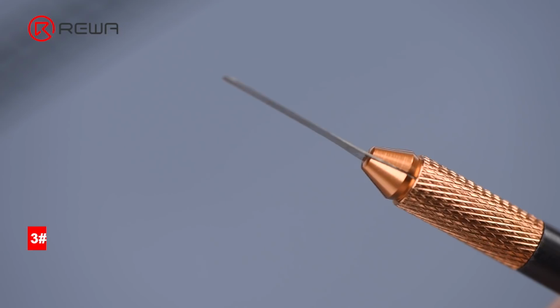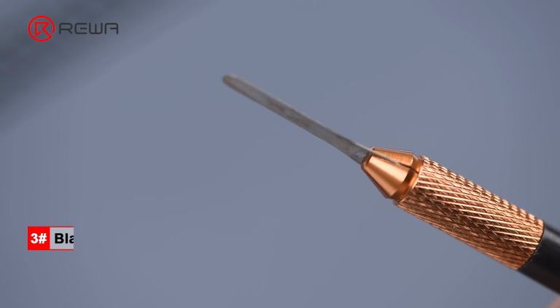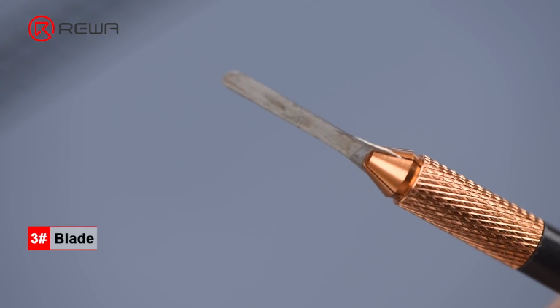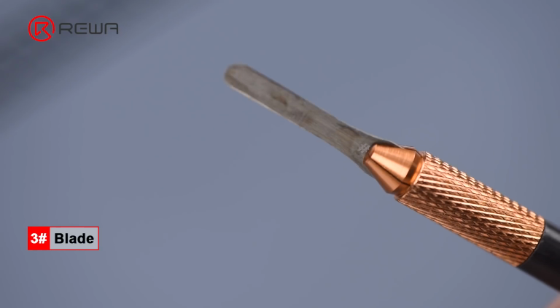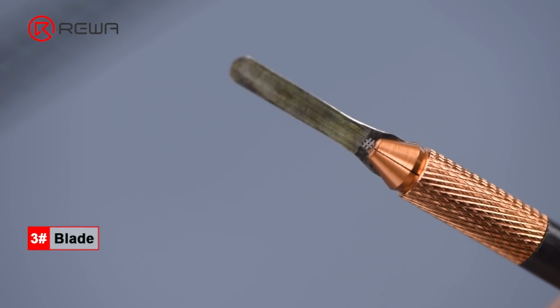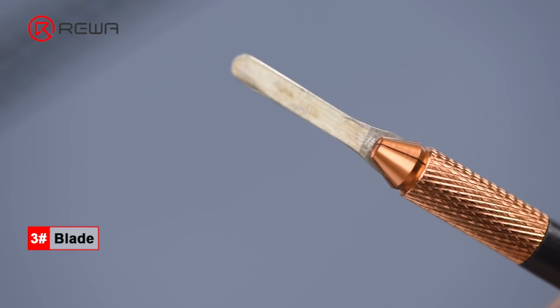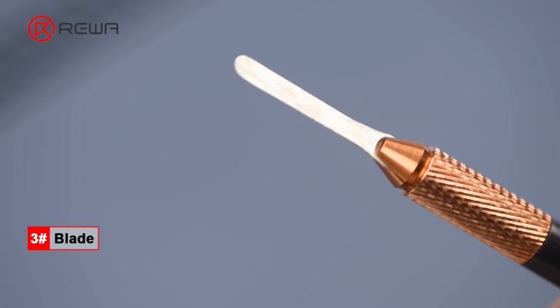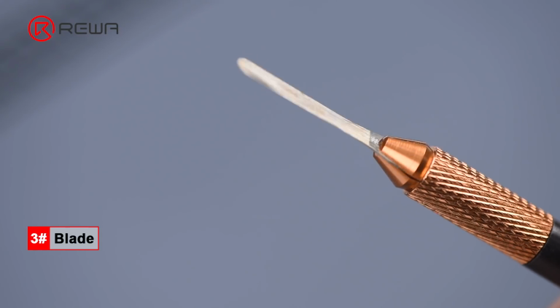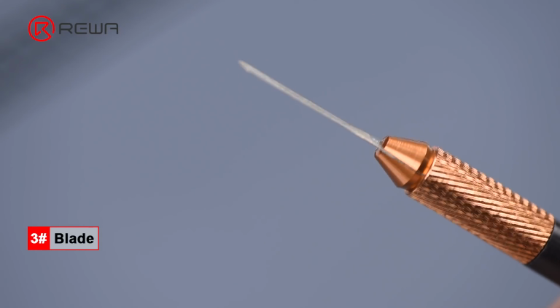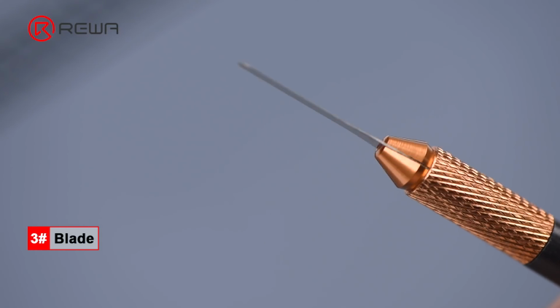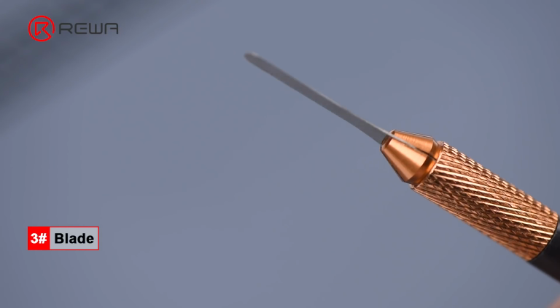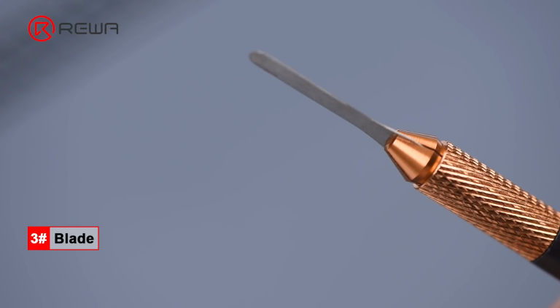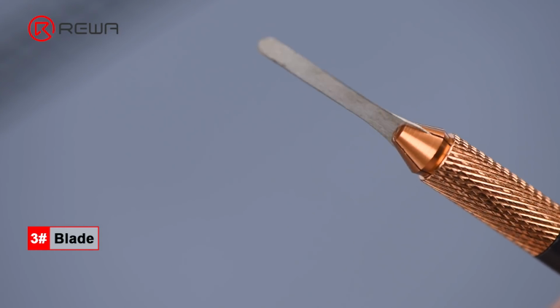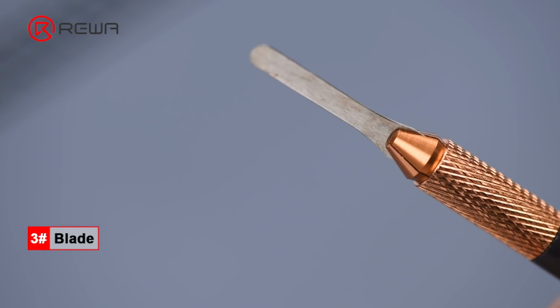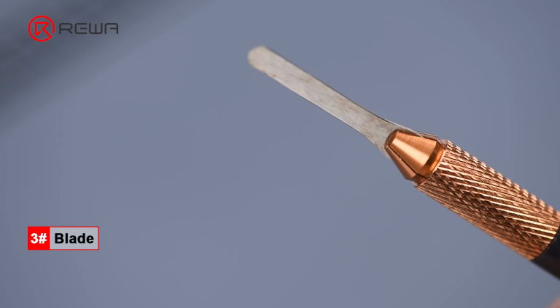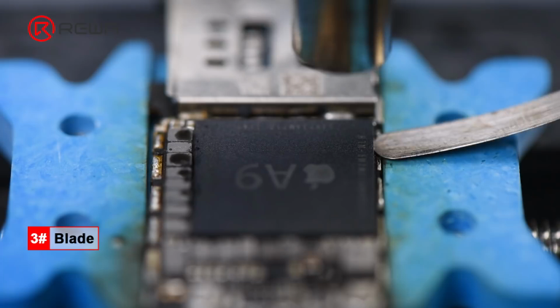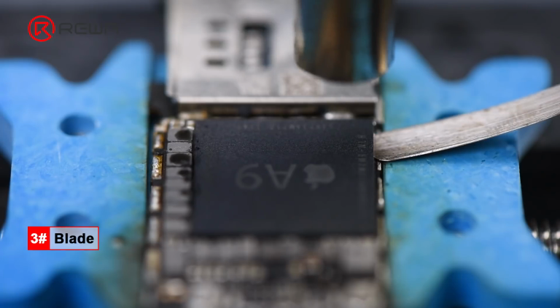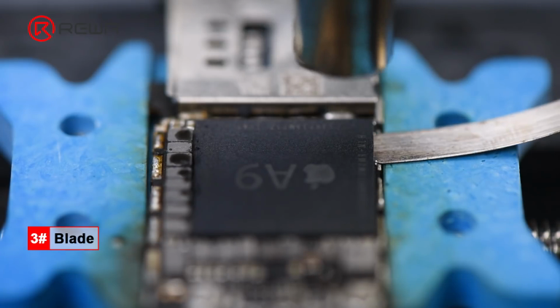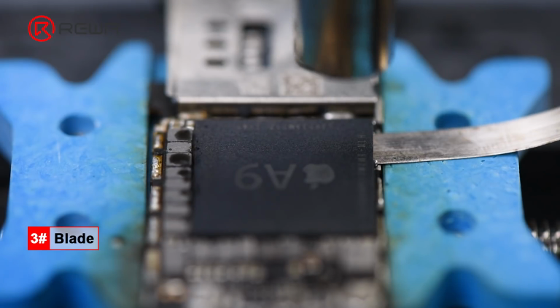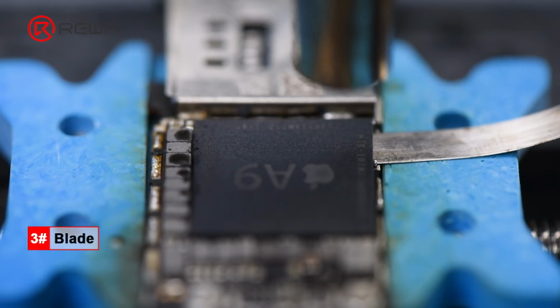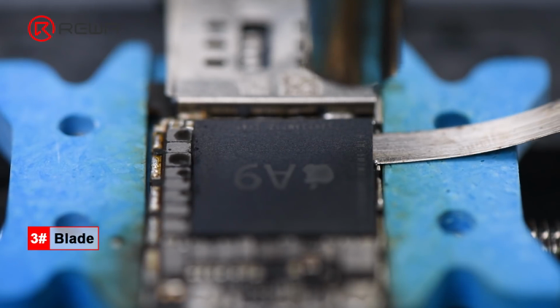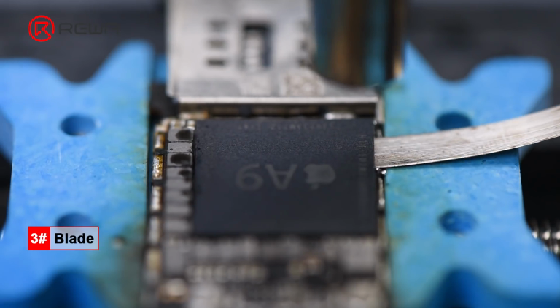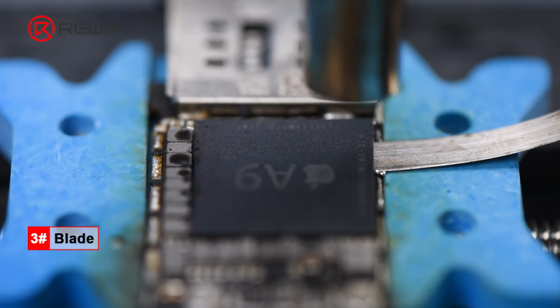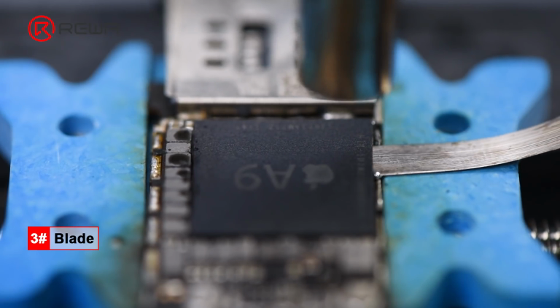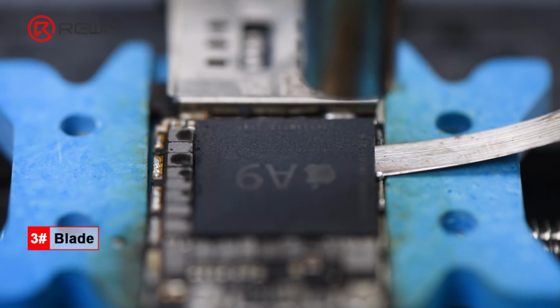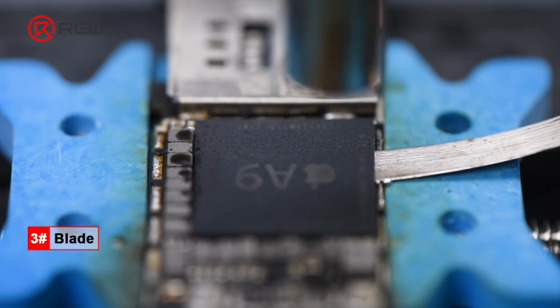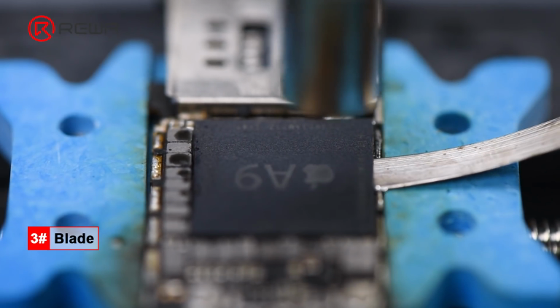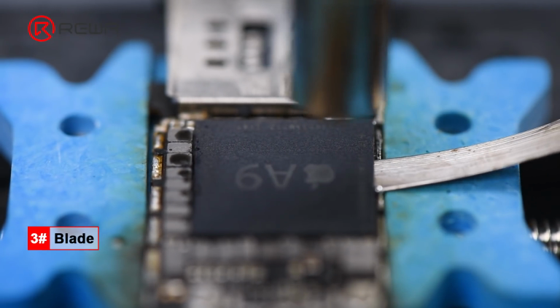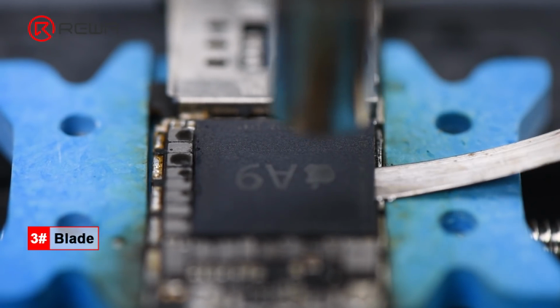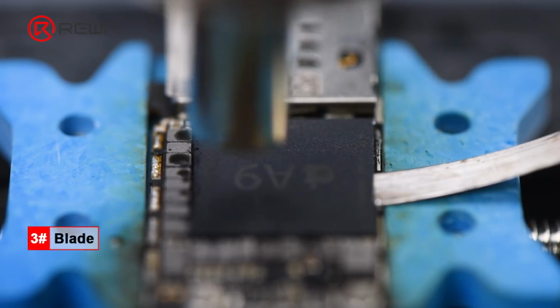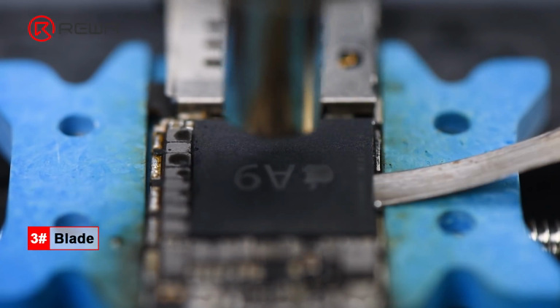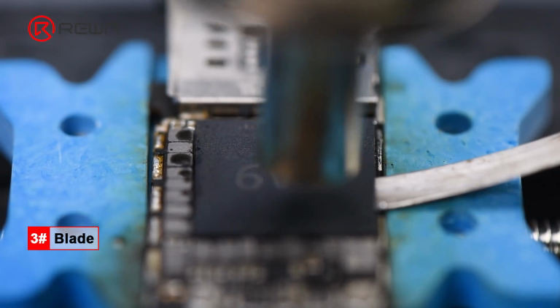Blade No. 3 is mainly used for removing iPhone CPU and NAND. It can also be used for removing CPU and SD RAM.